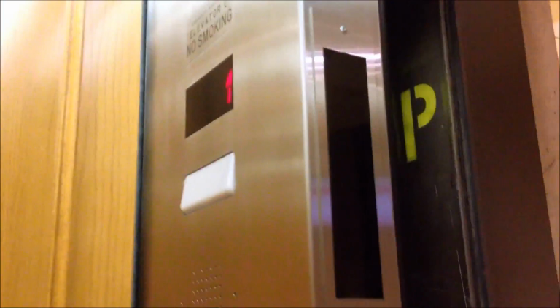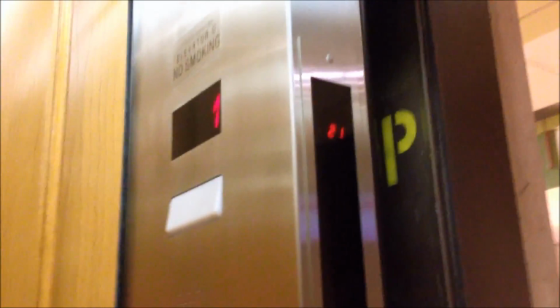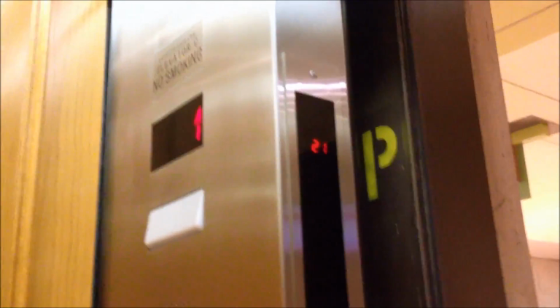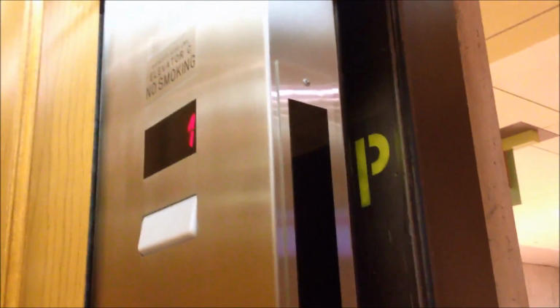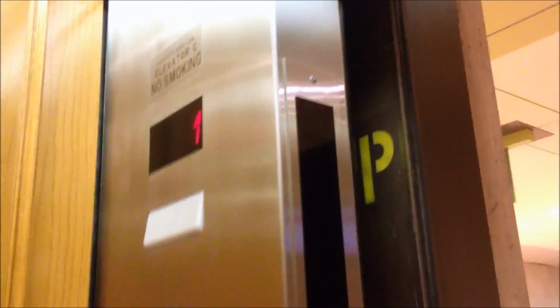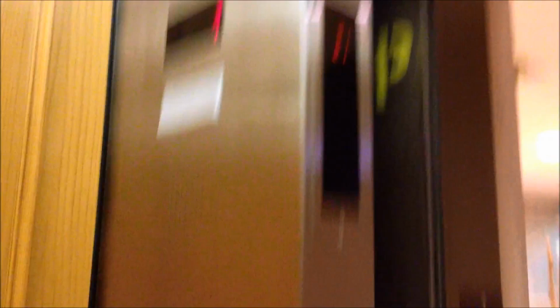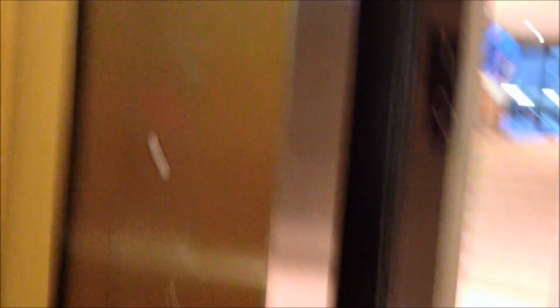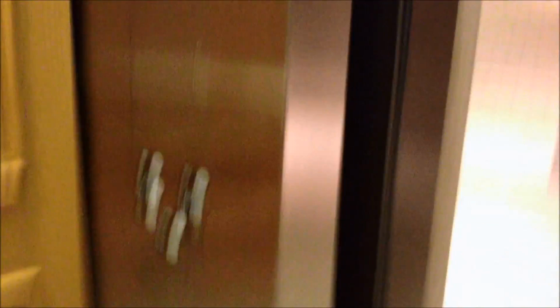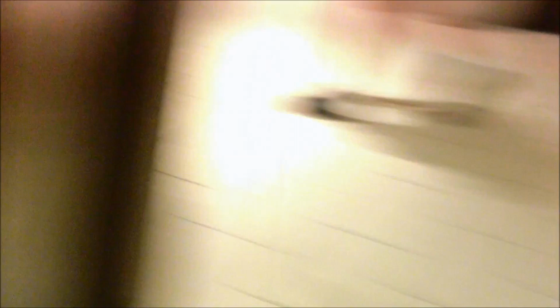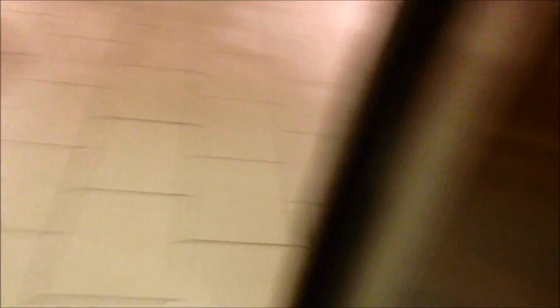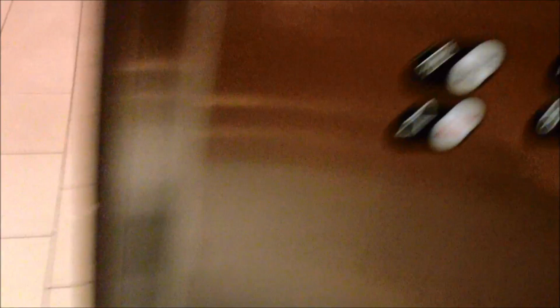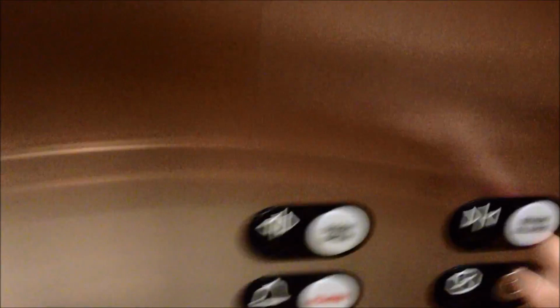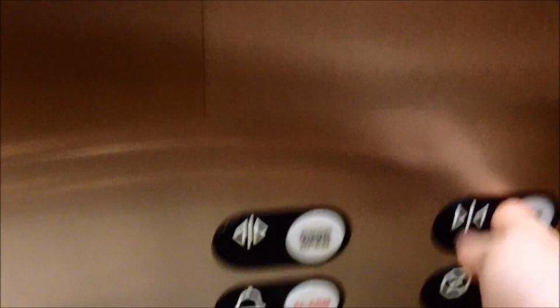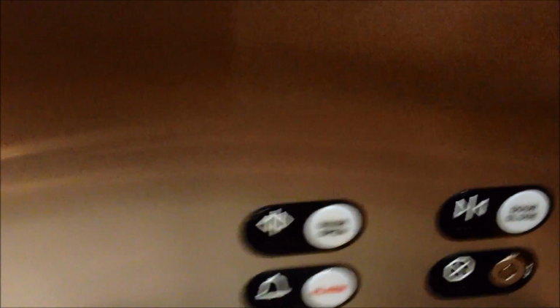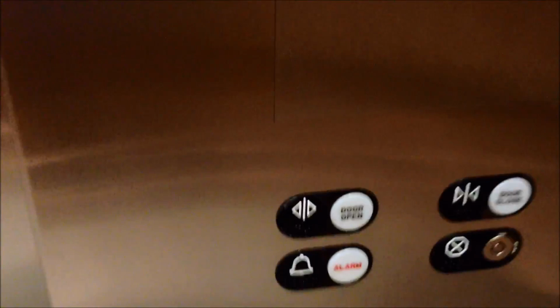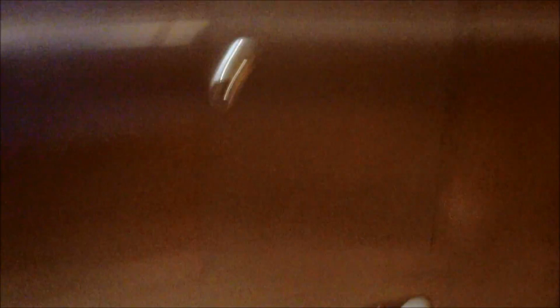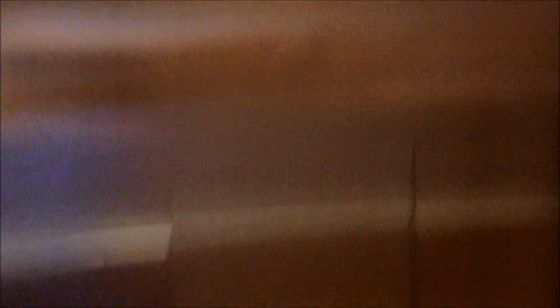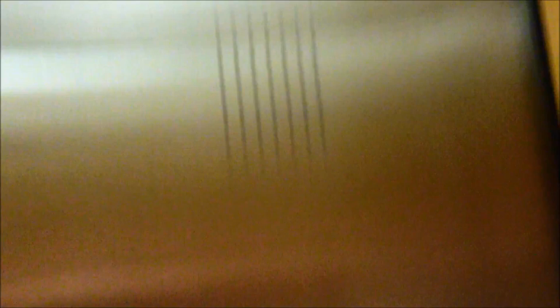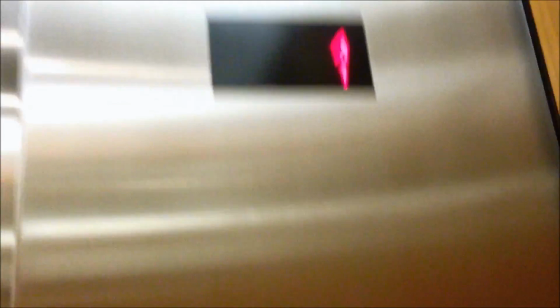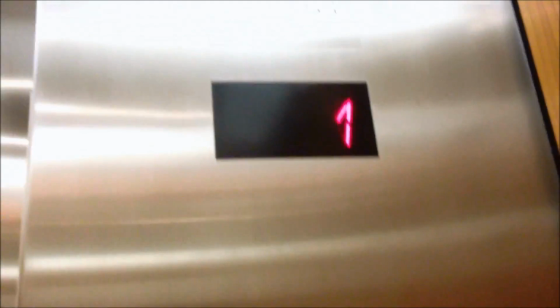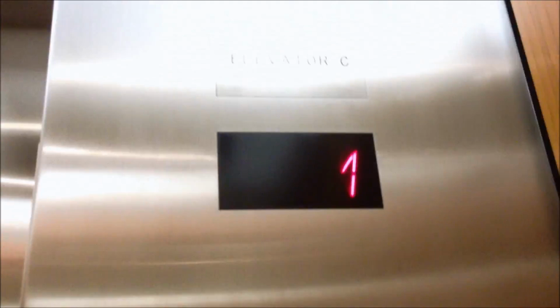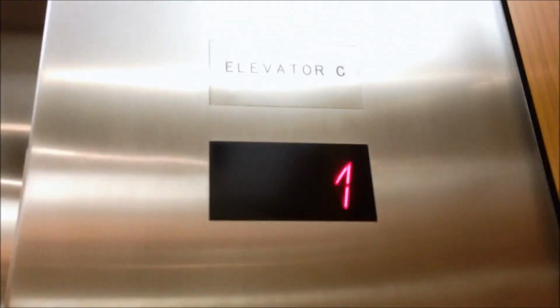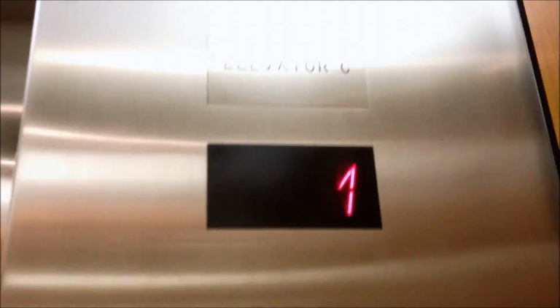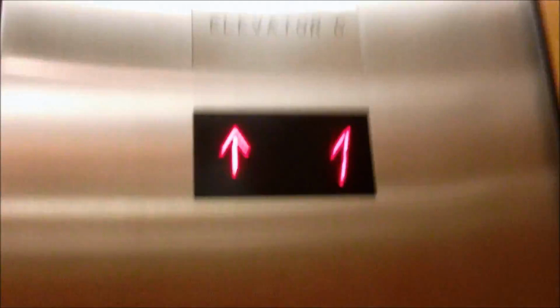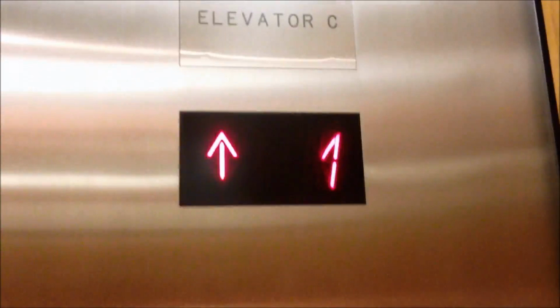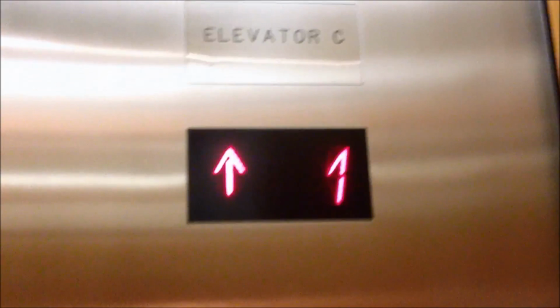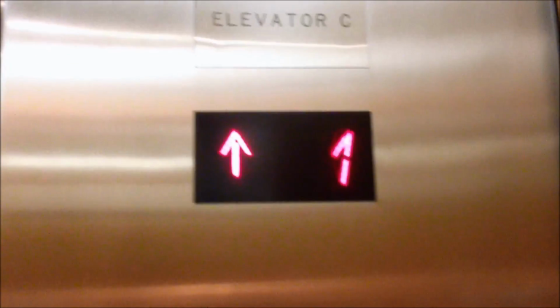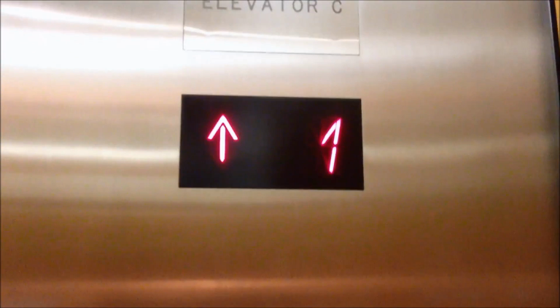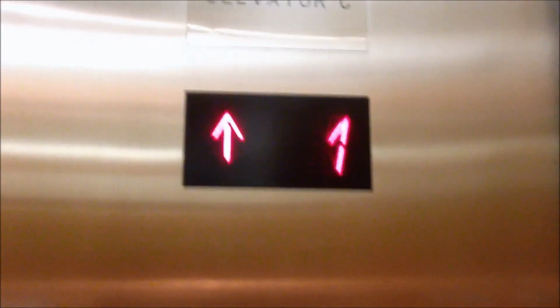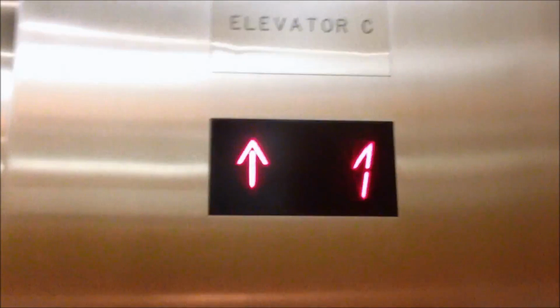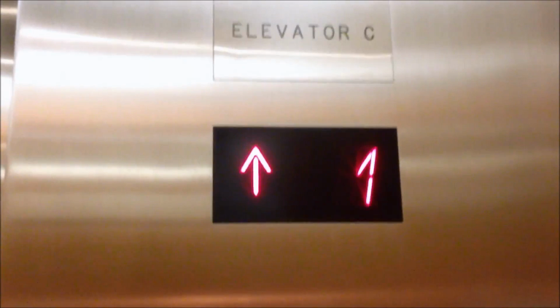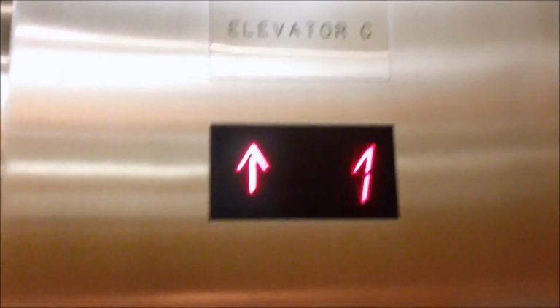Here it tells you where you're going: one, one, two, one, two, three.